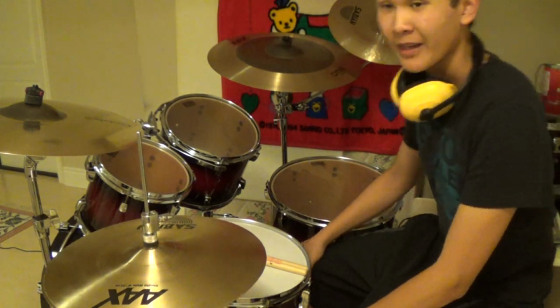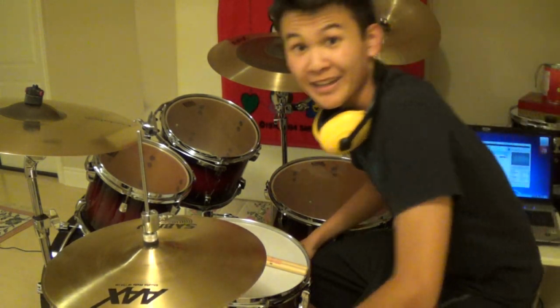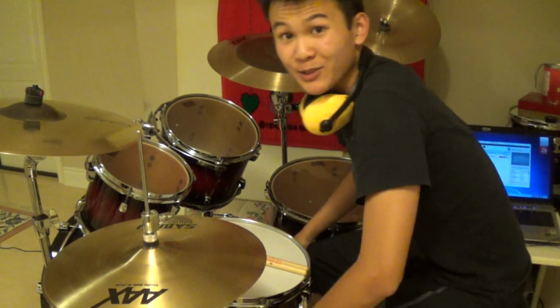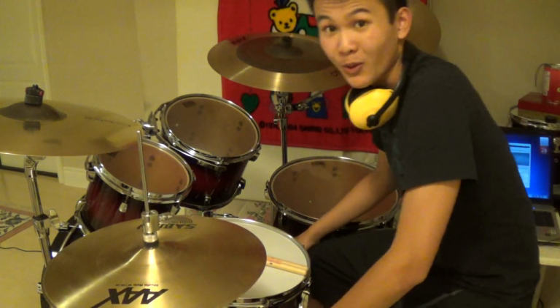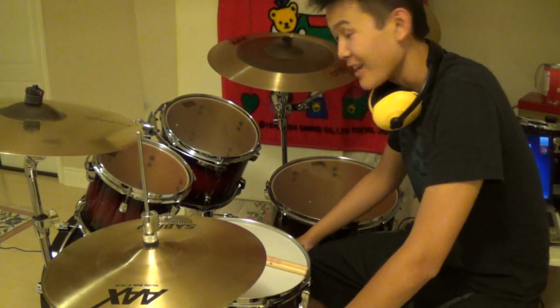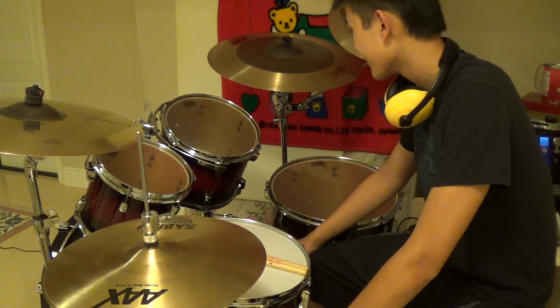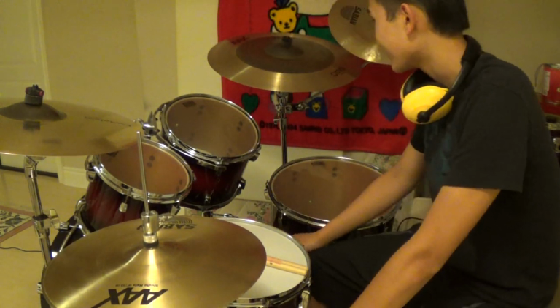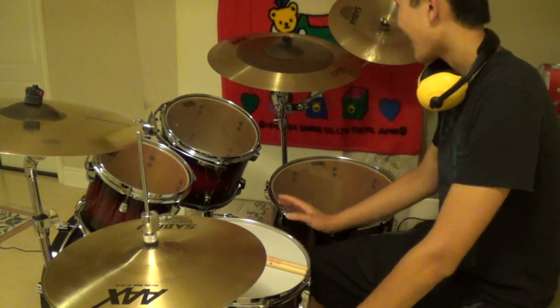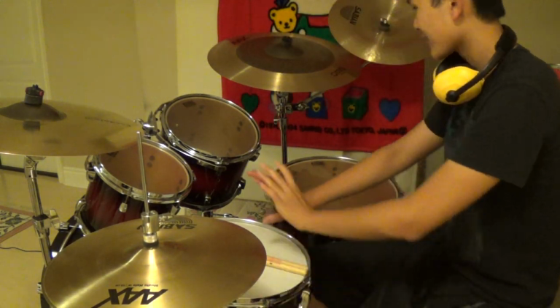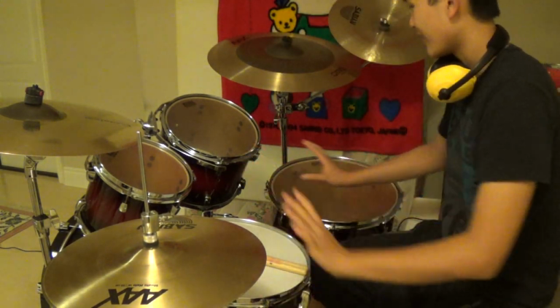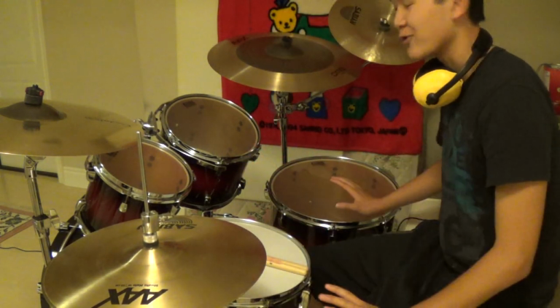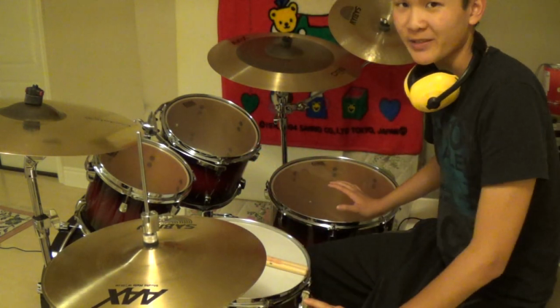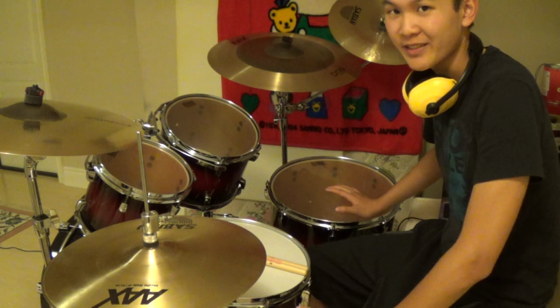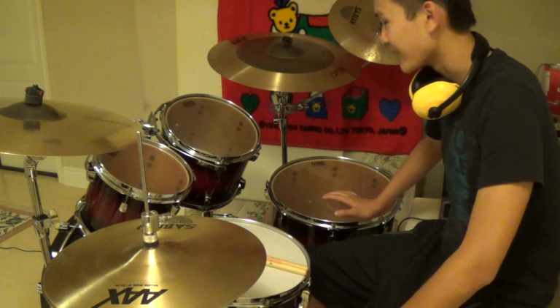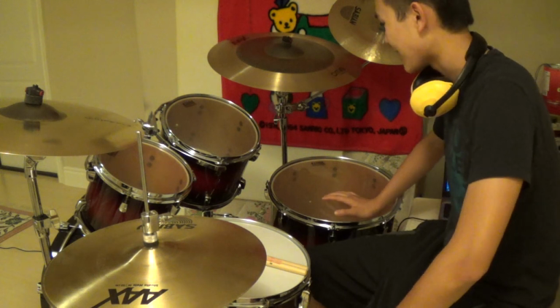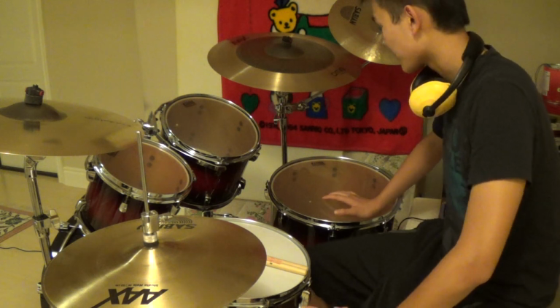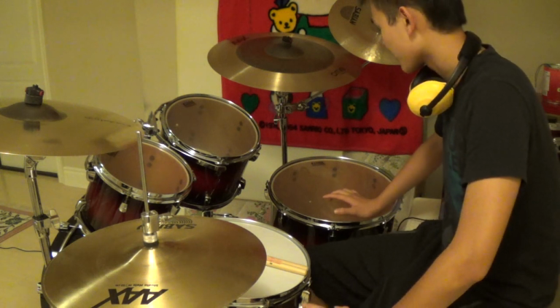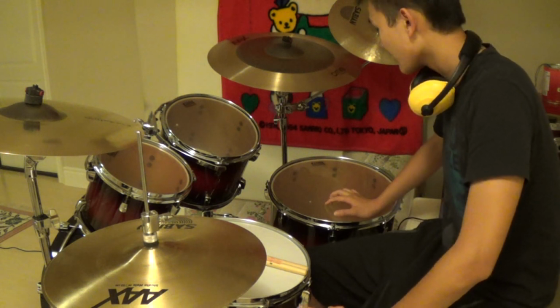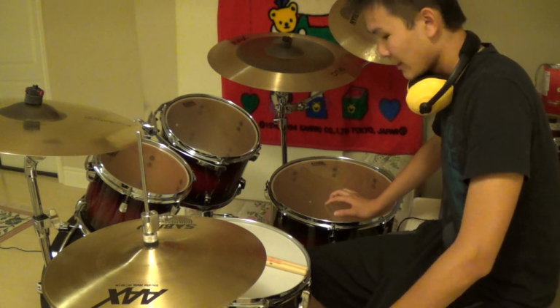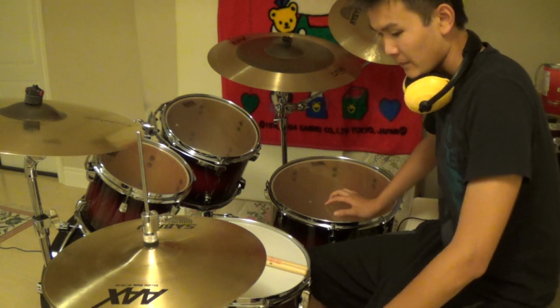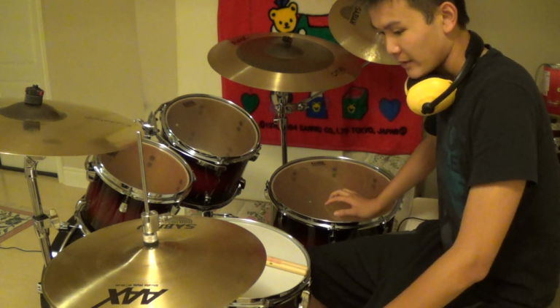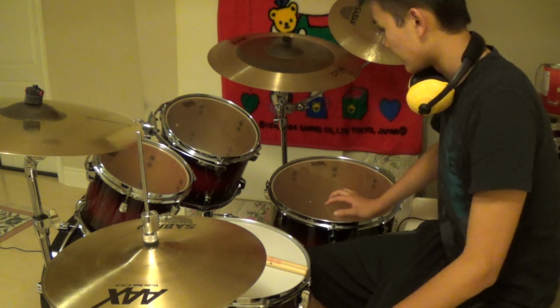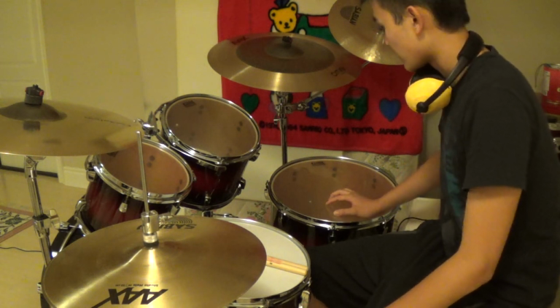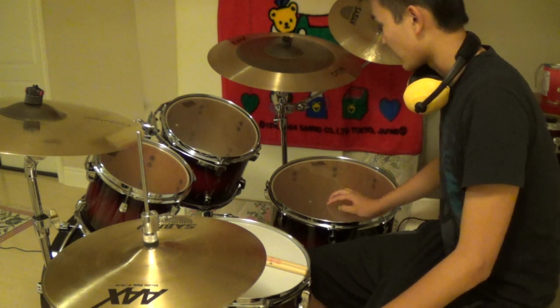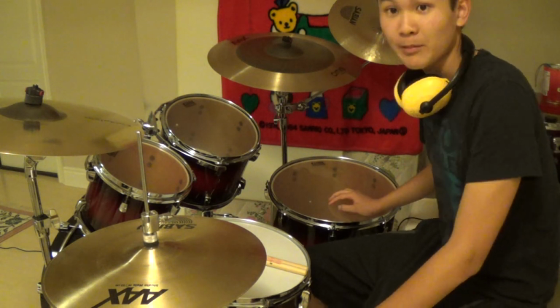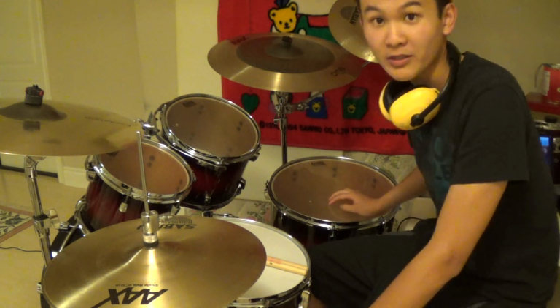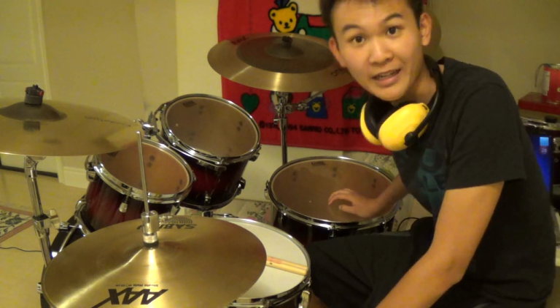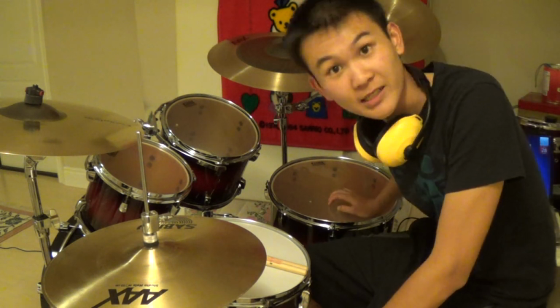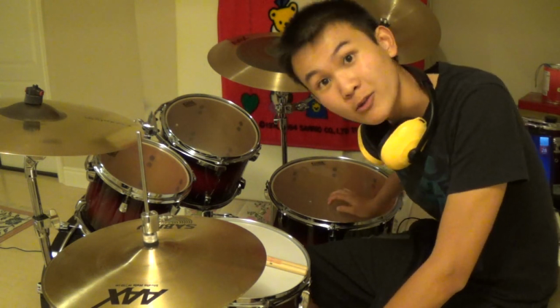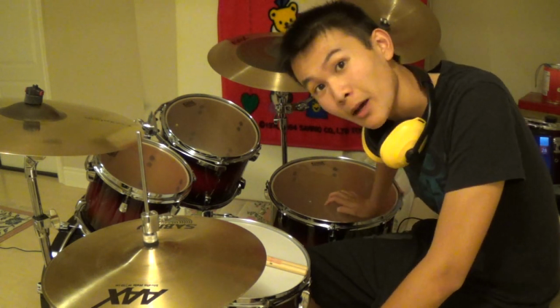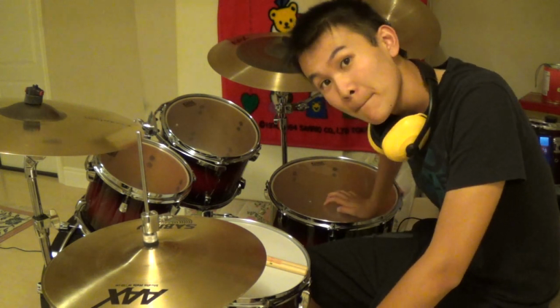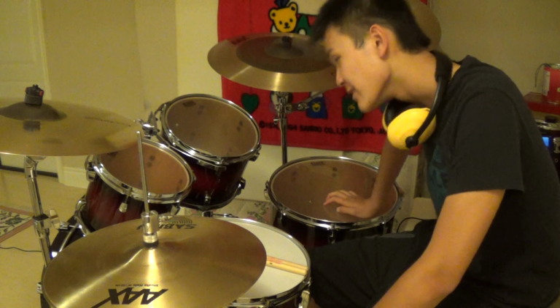Hey guys, so as you can see, I just got a new drum kit. It's the Tama Silver Star. It's in transparent red burst and it sounds amazing.